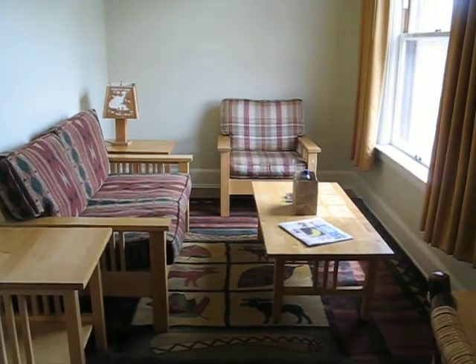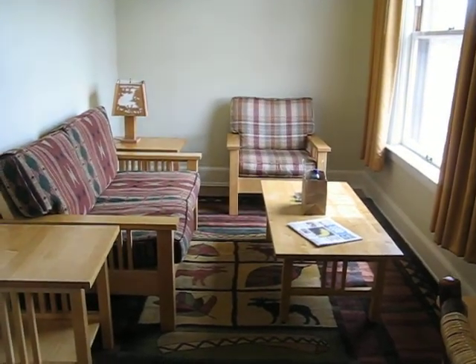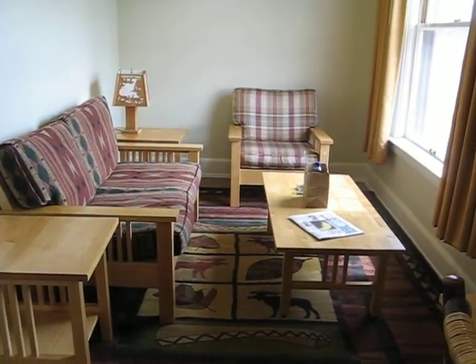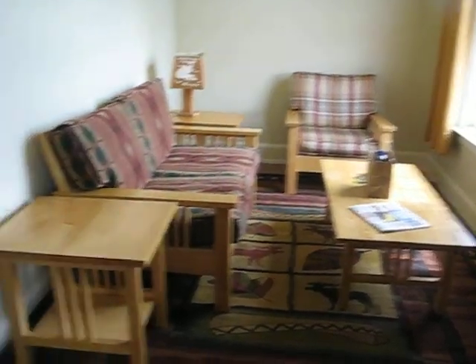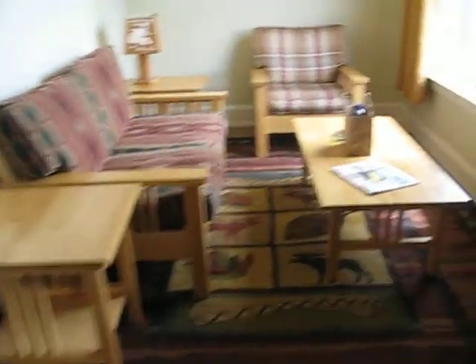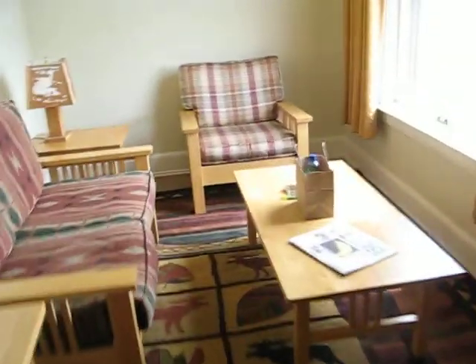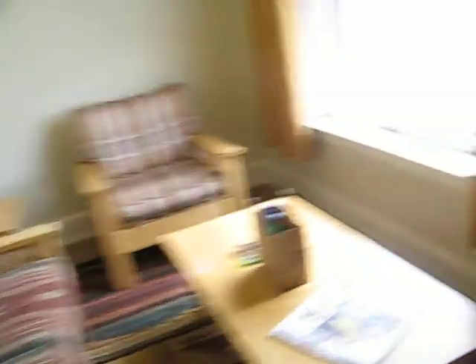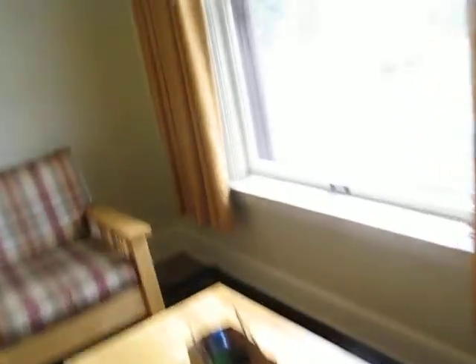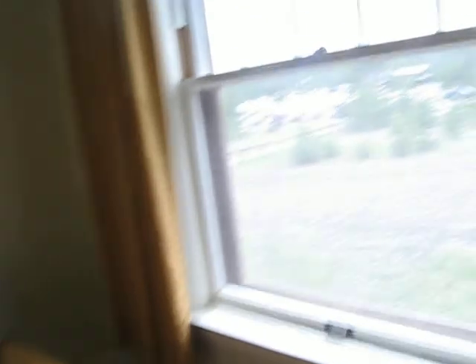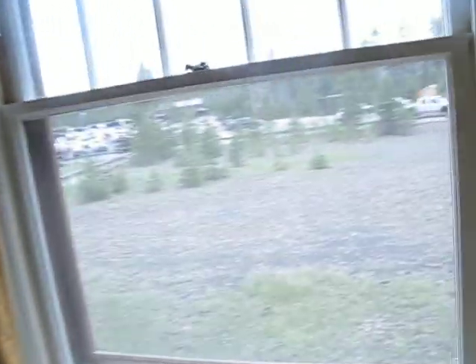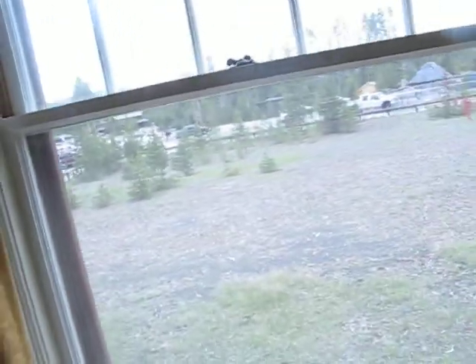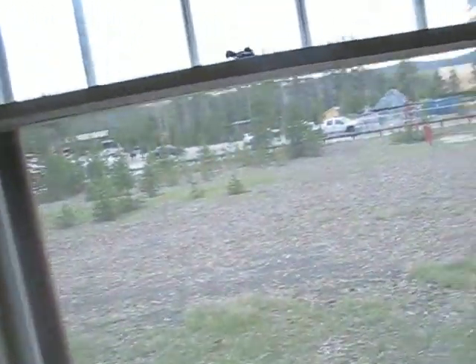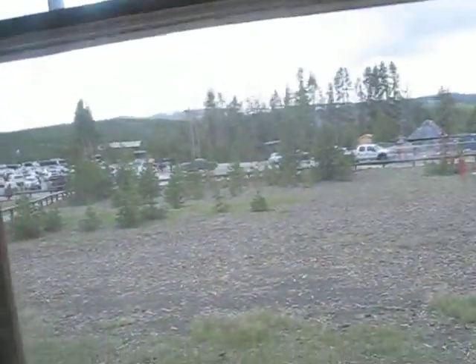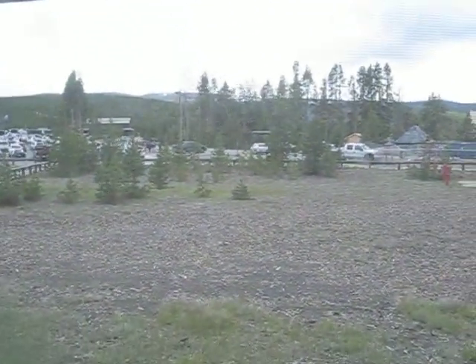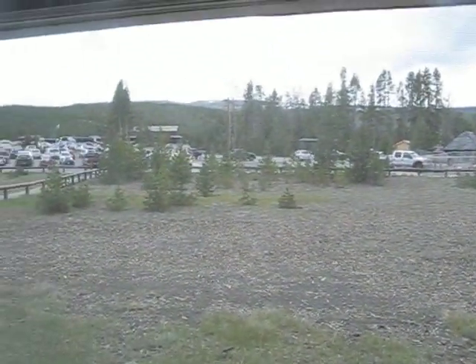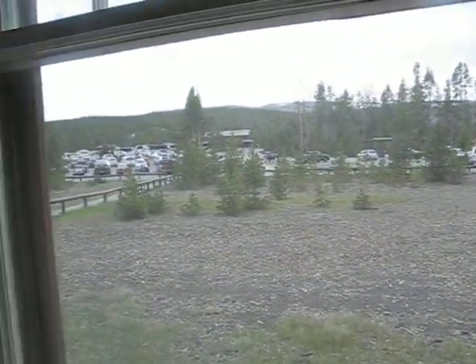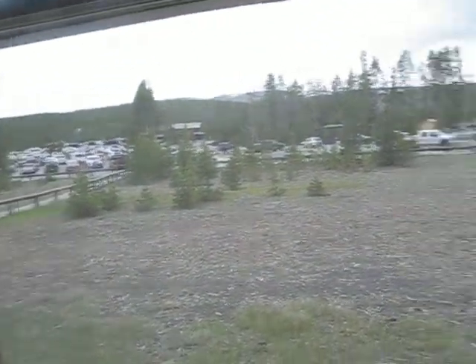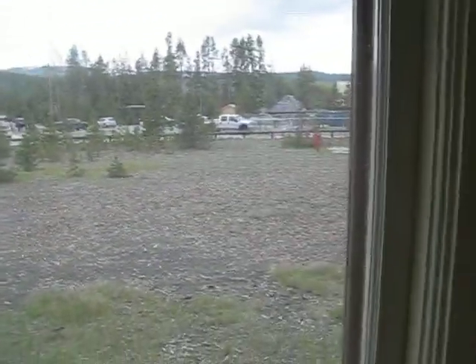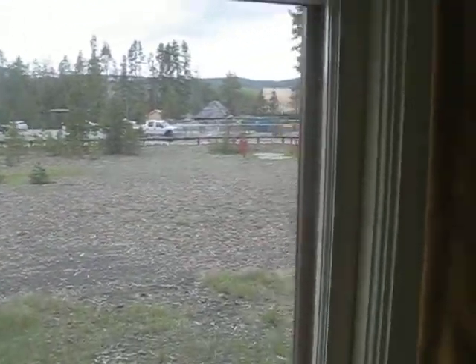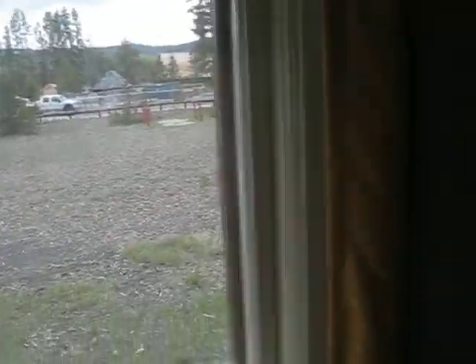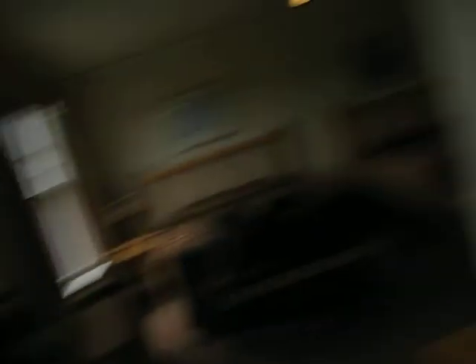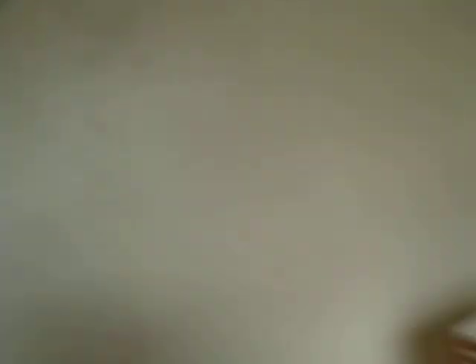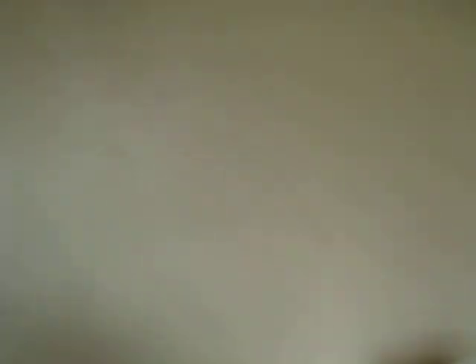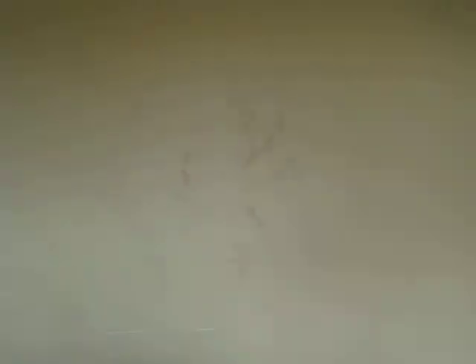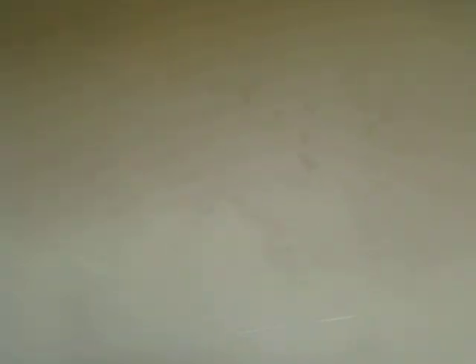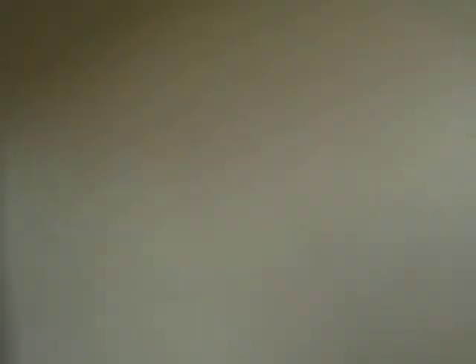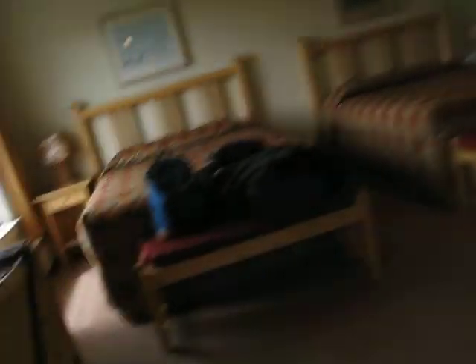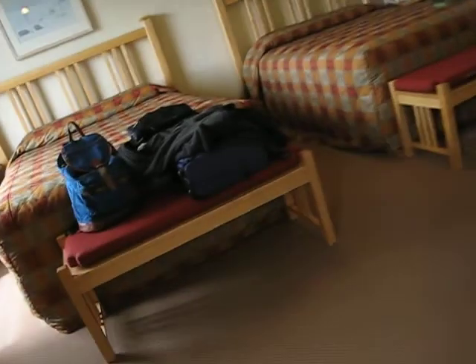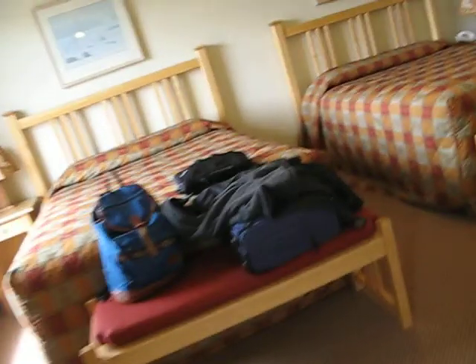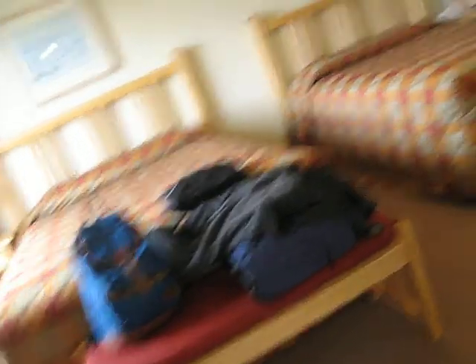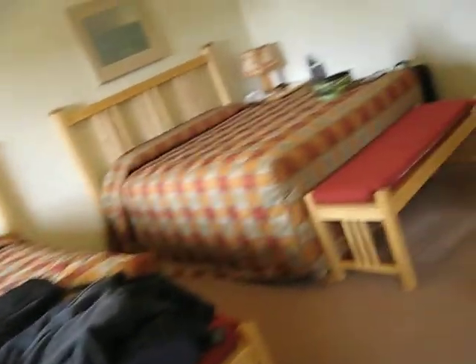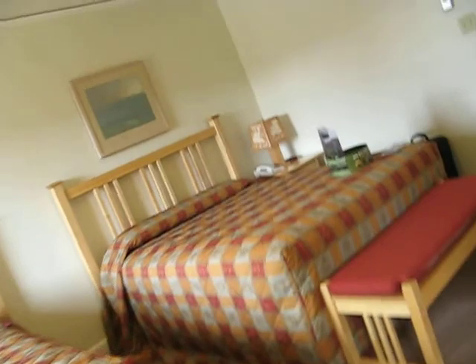And this little sitting area with a beautiful view of the parking lot. Old Faithful geyser is actually on the other side.